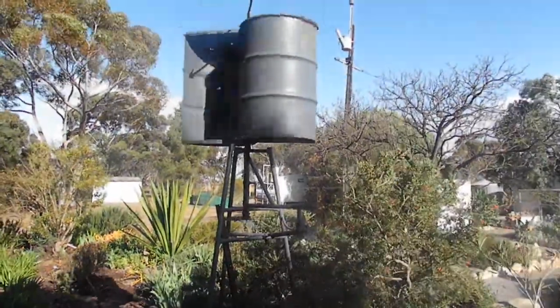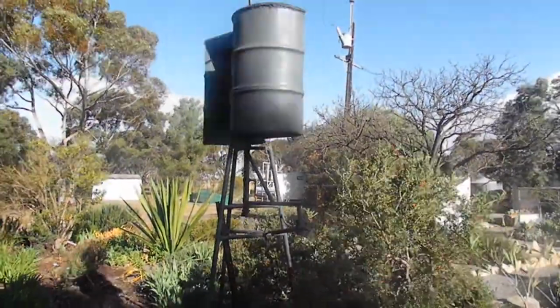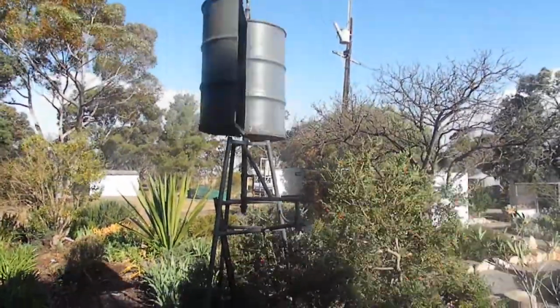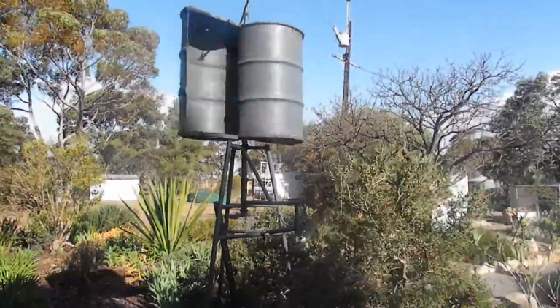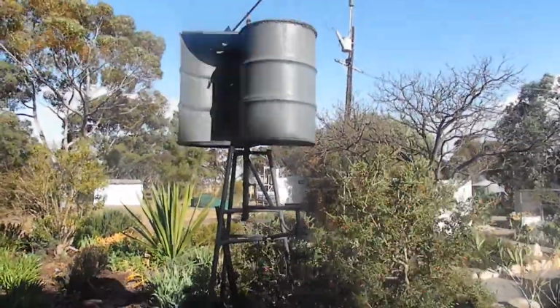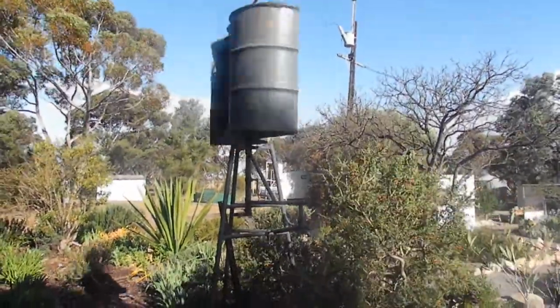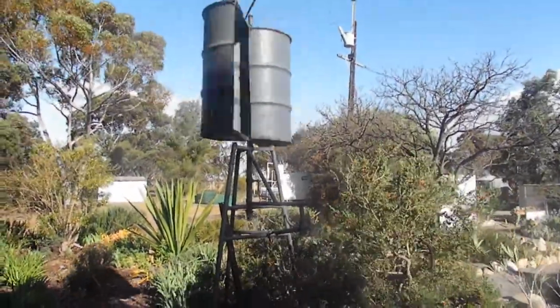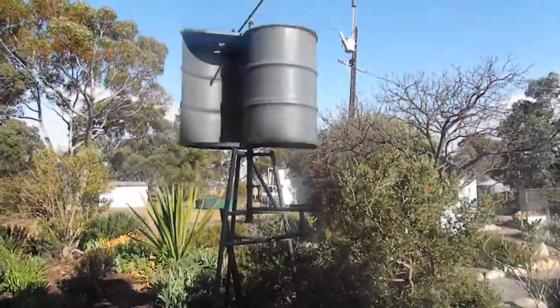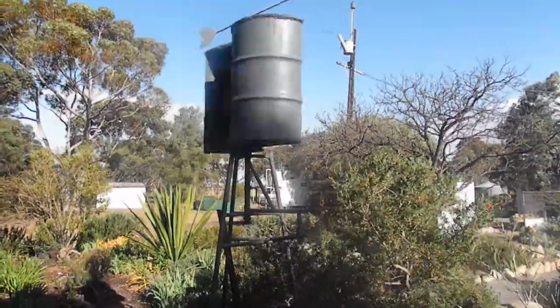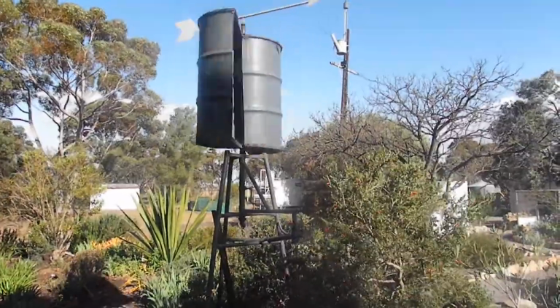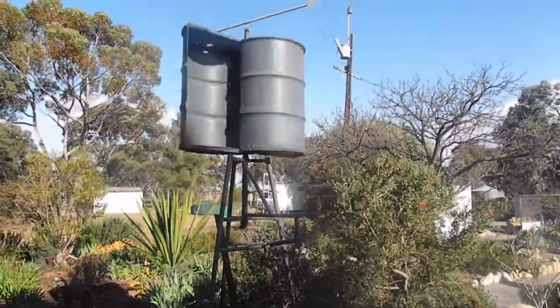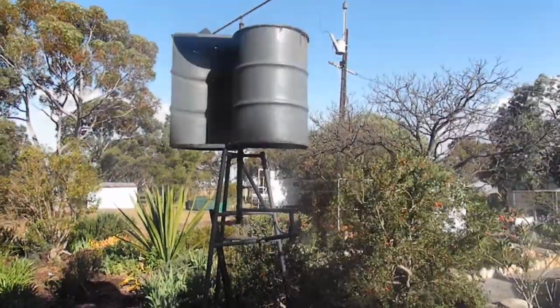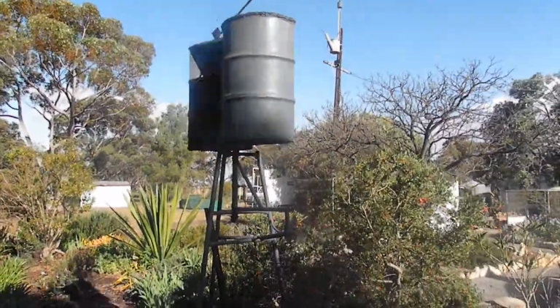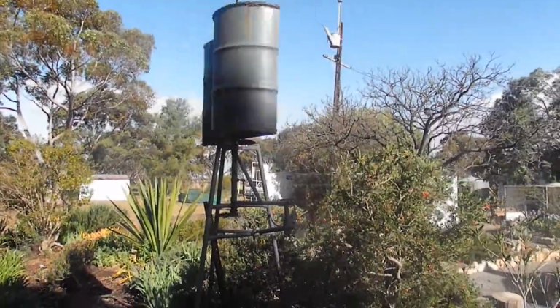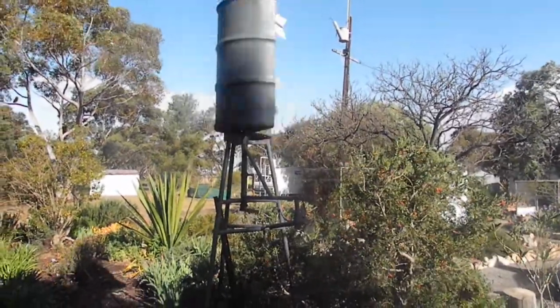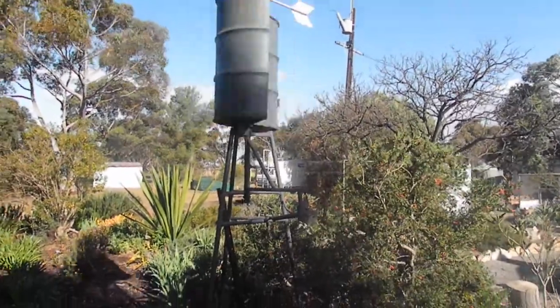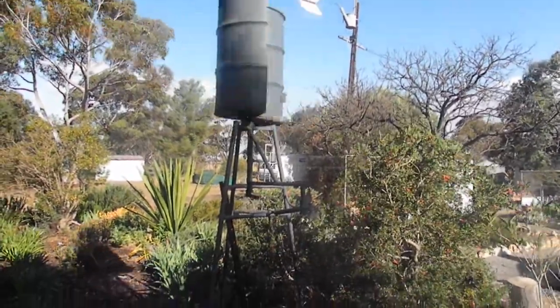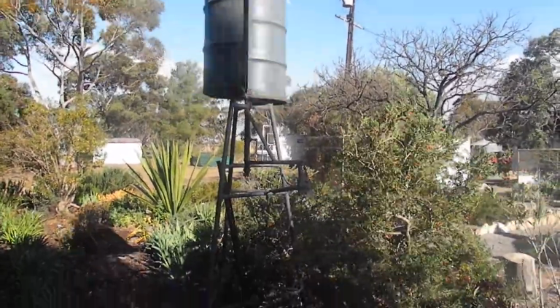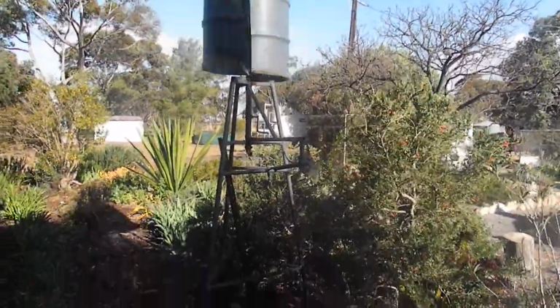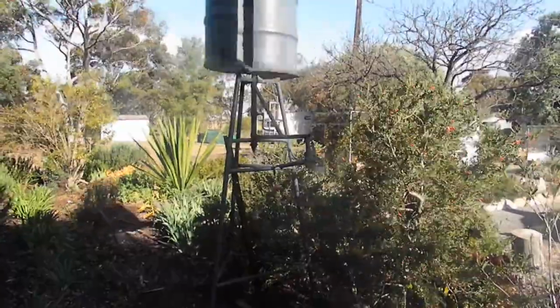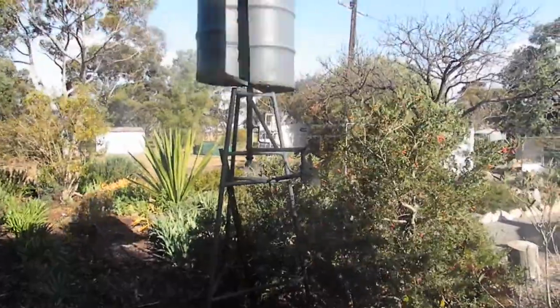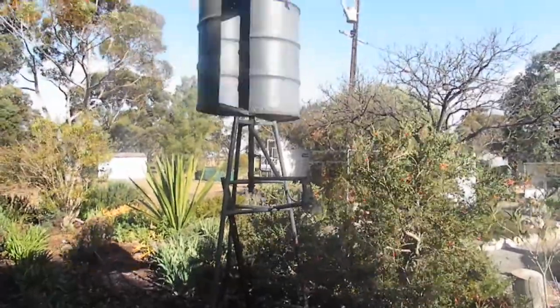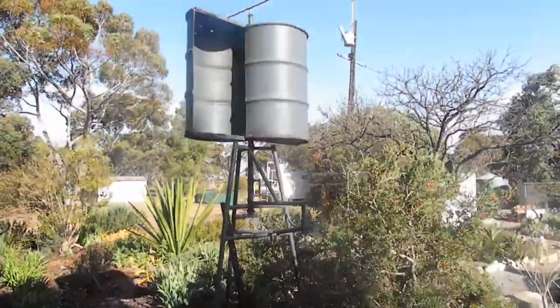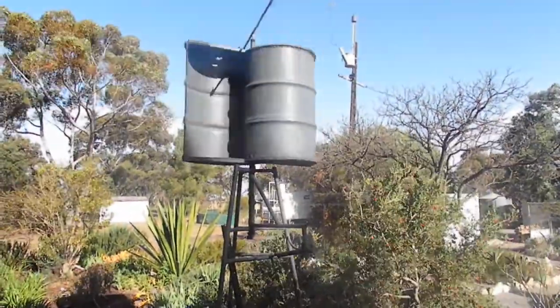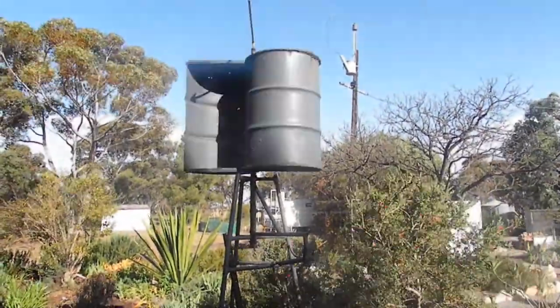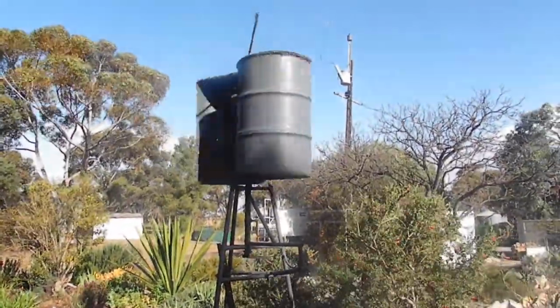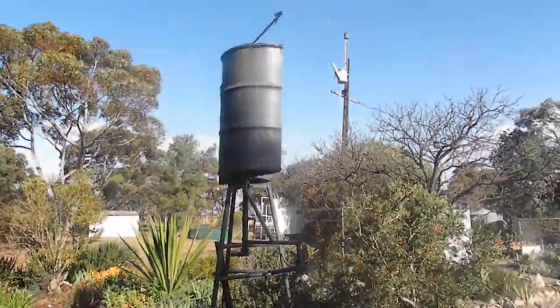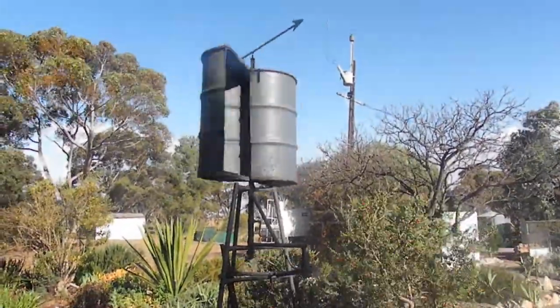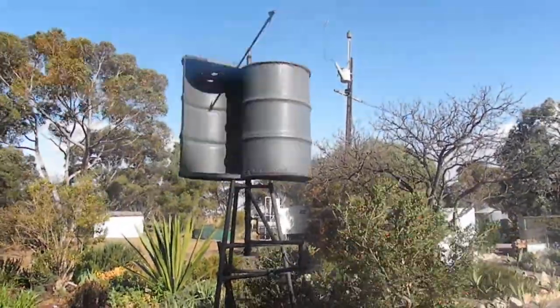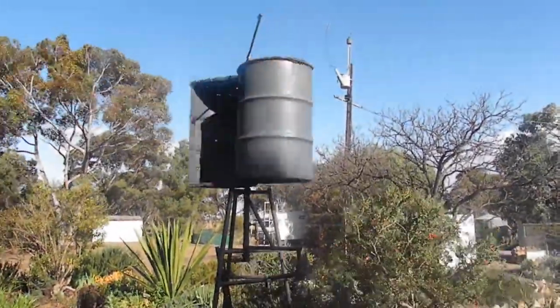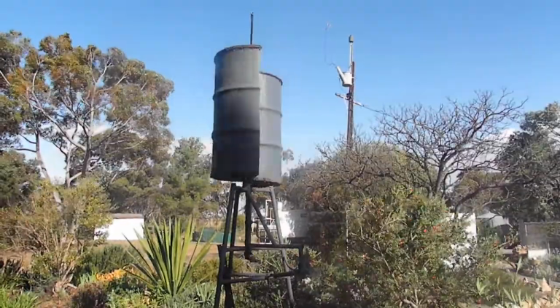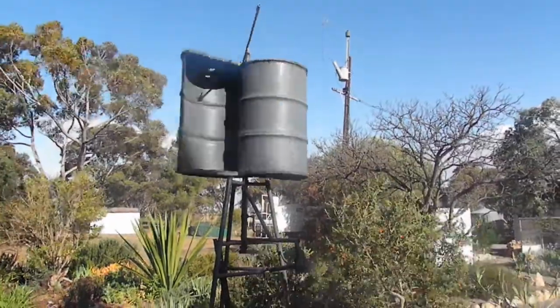This is a Savonius wind turbine I made a few years back. I was going to aerate the pond with it. It's quite a good structure. It doesn't often spin this fast, but it's been fairly windy today.